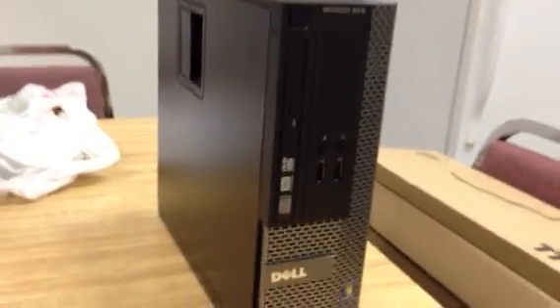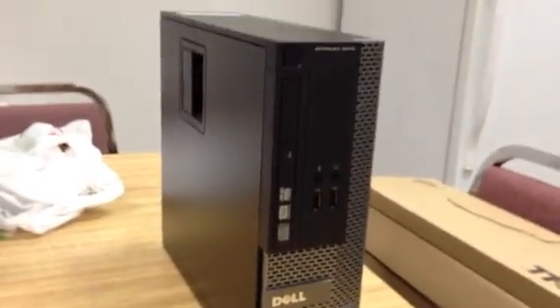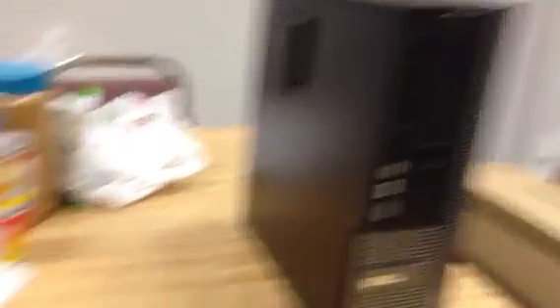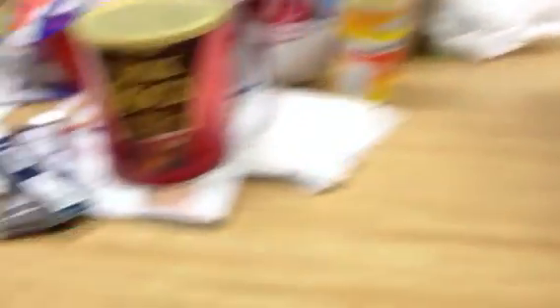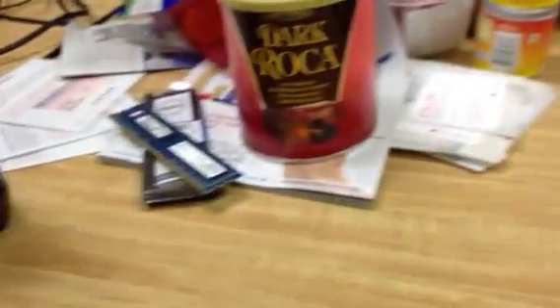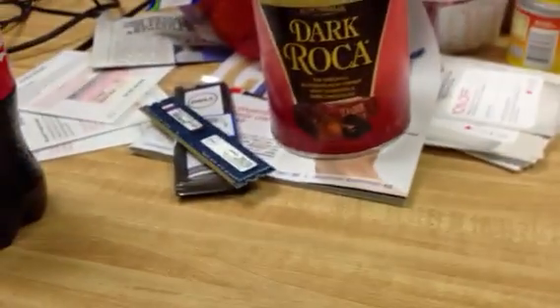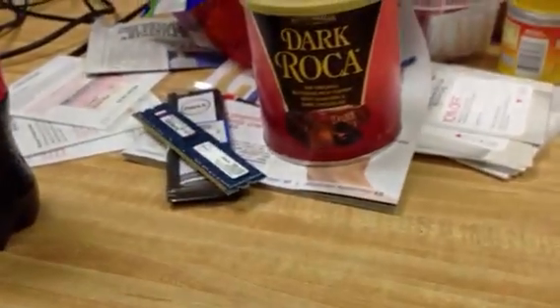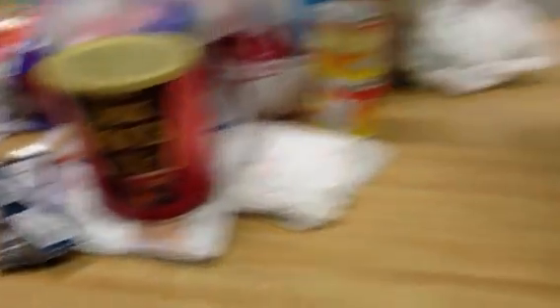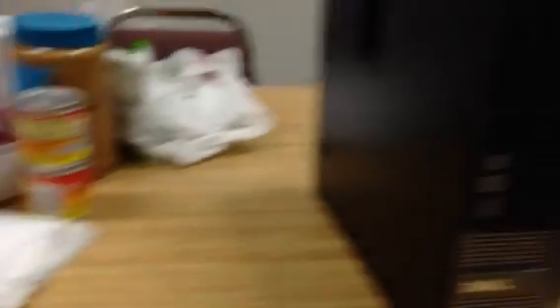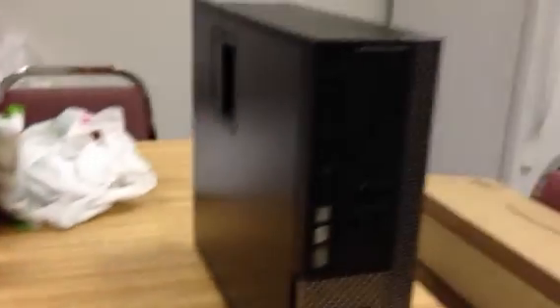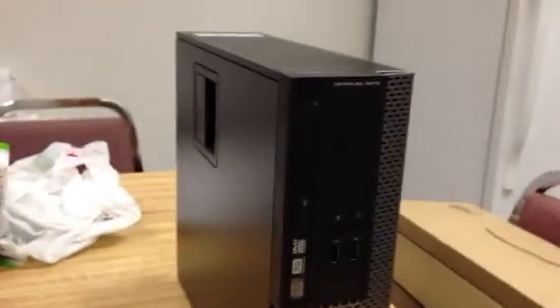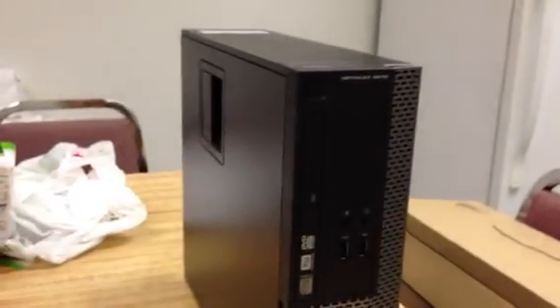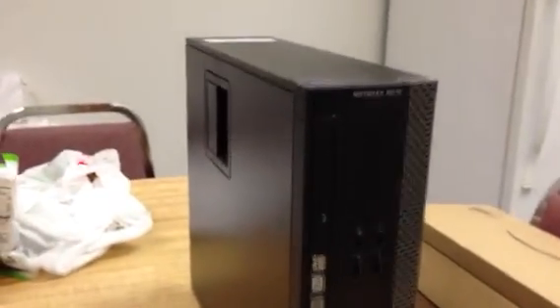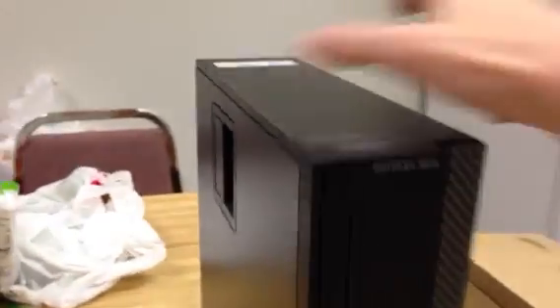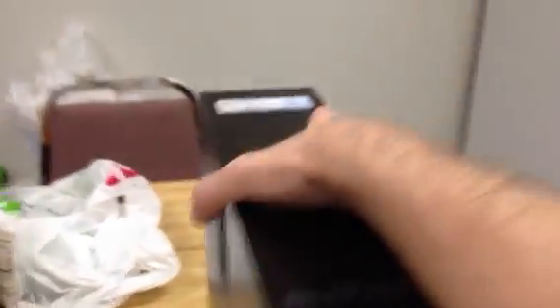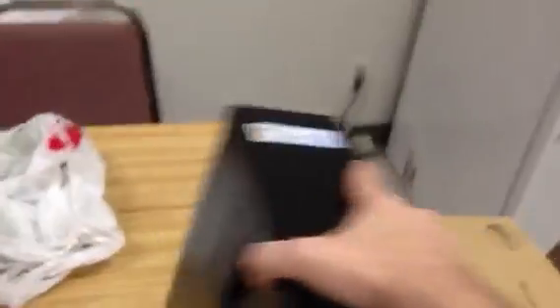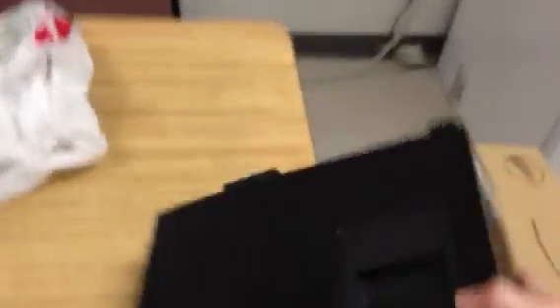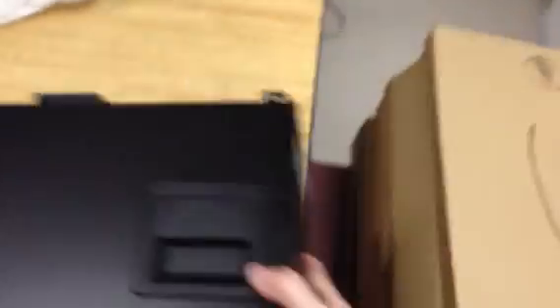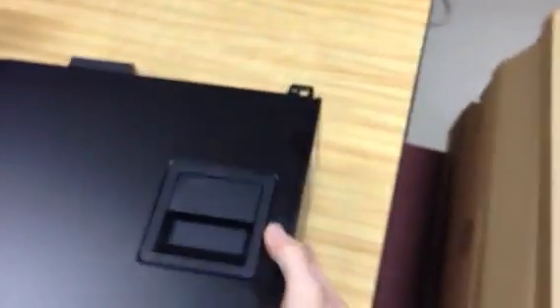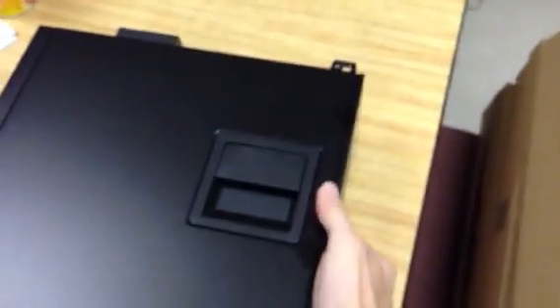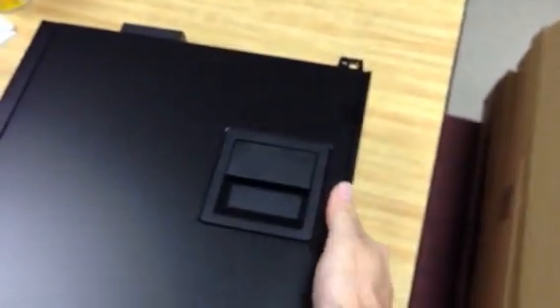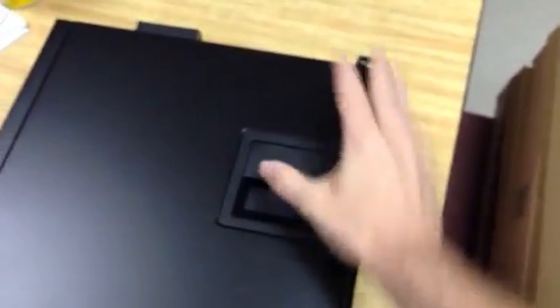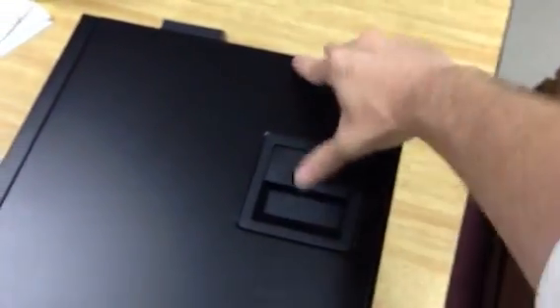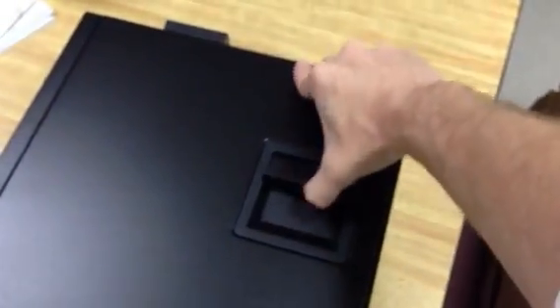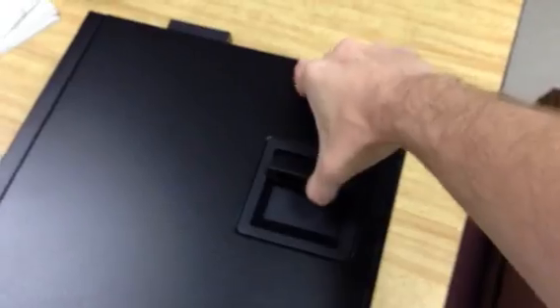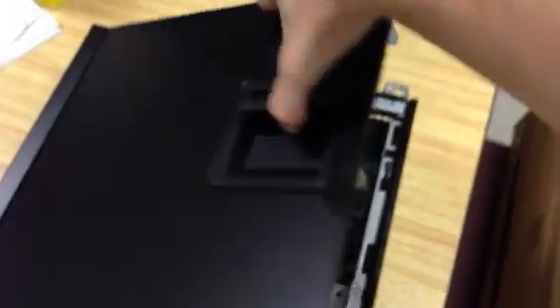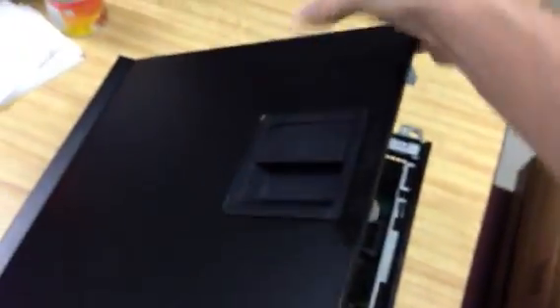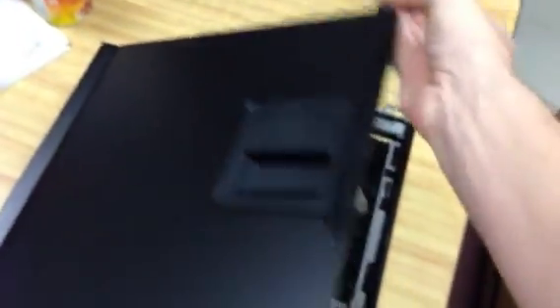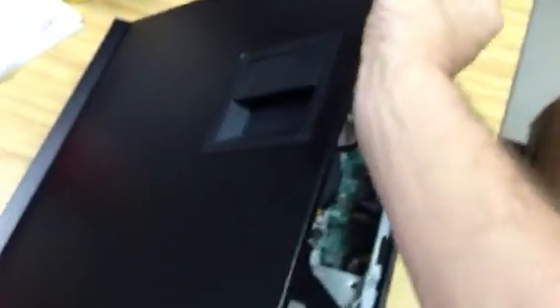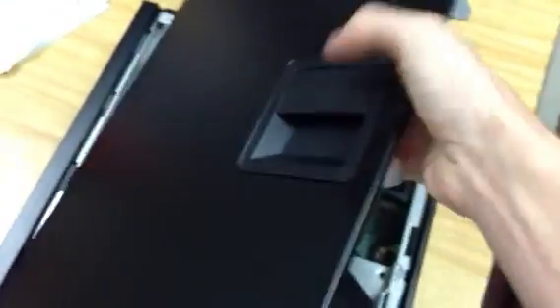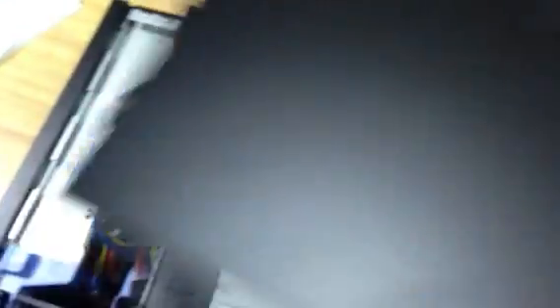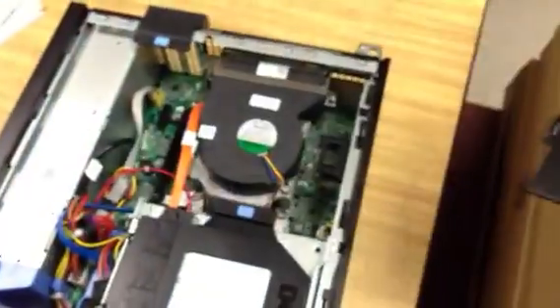Here's my unit, here's my RAM. Let's do this. We have the case on its side — pop the hood and remove.